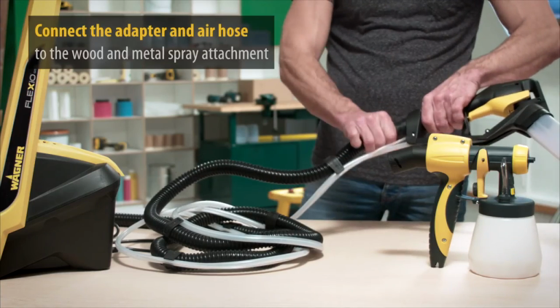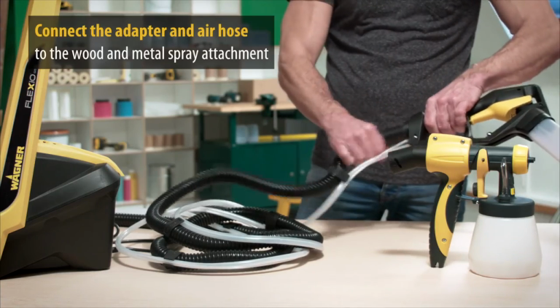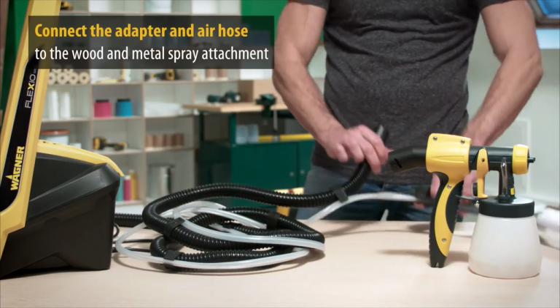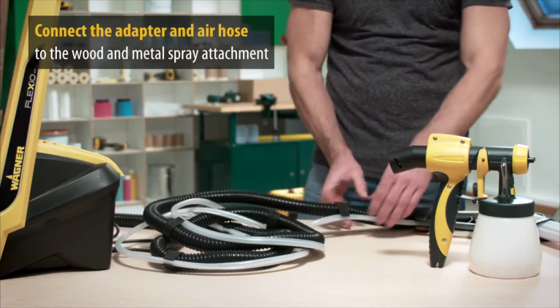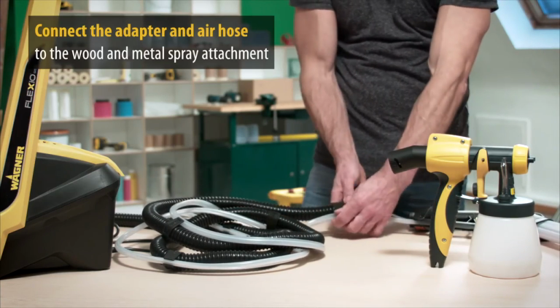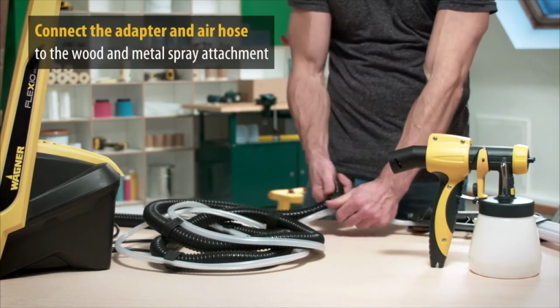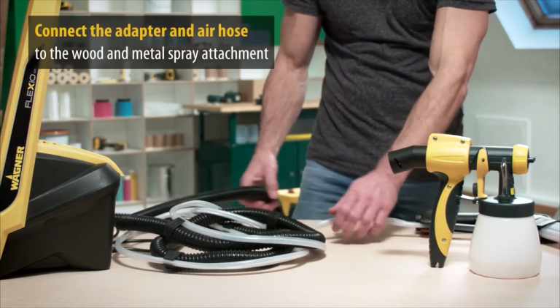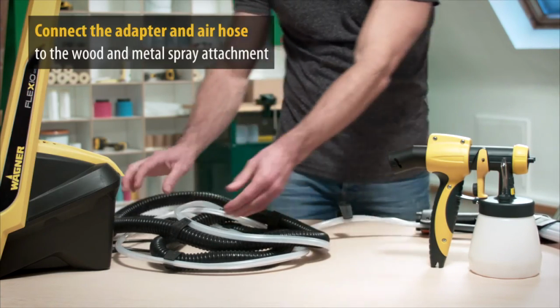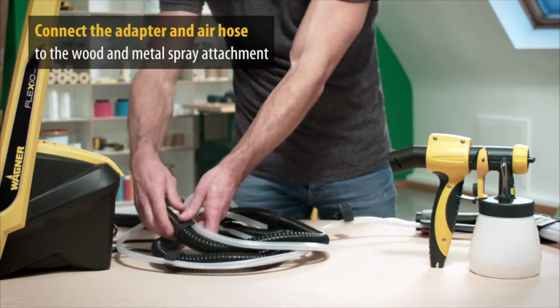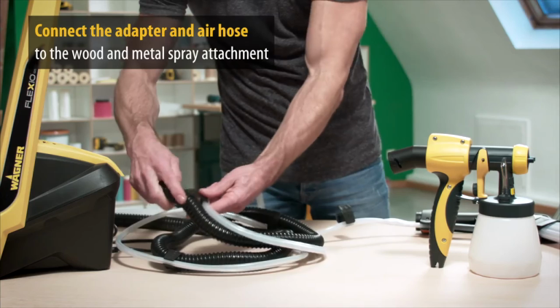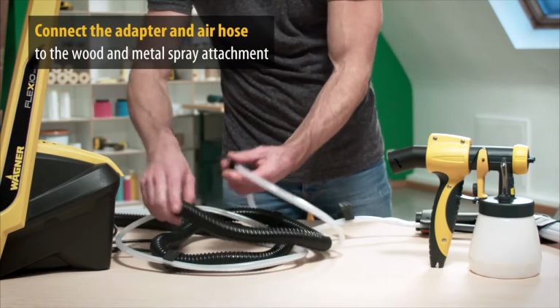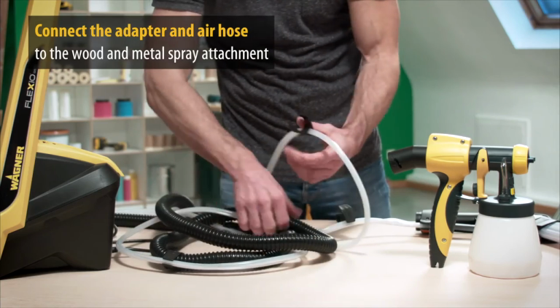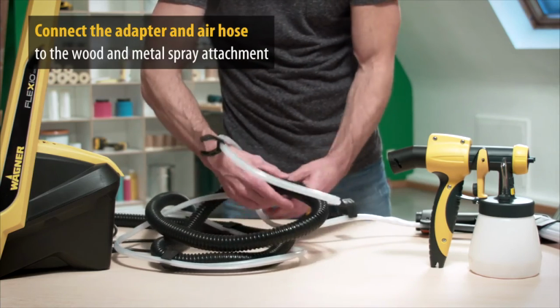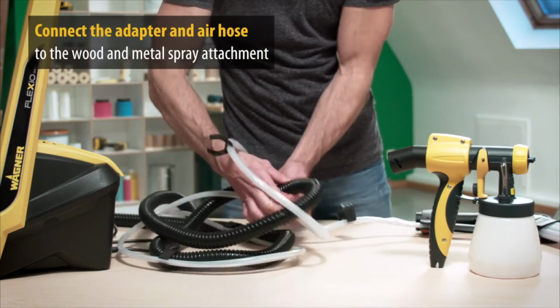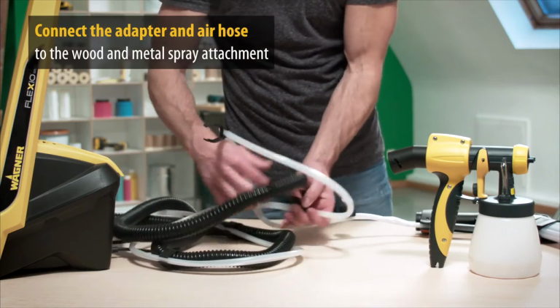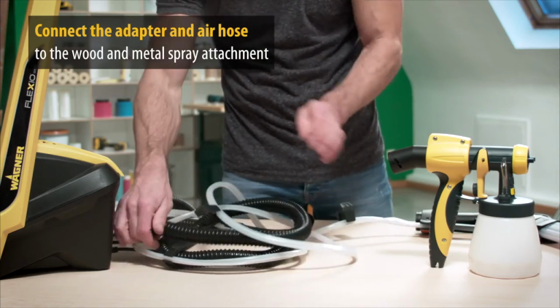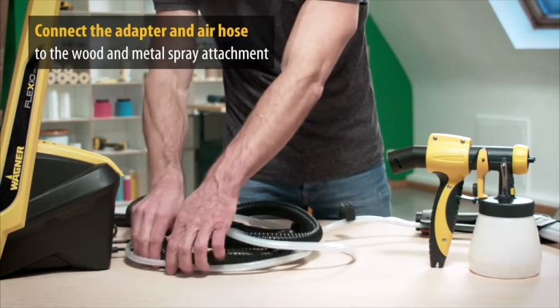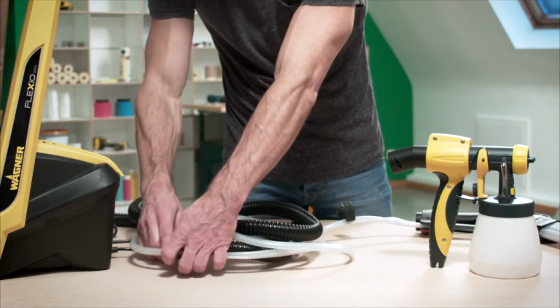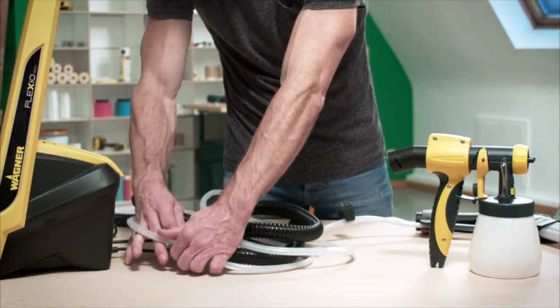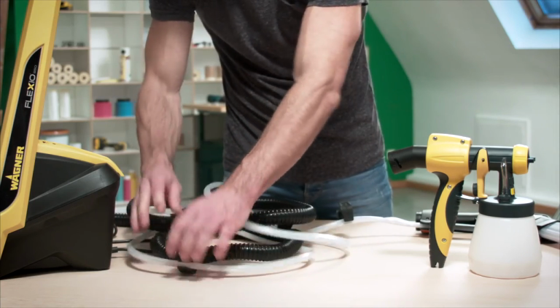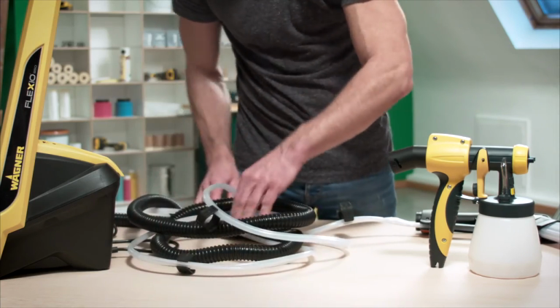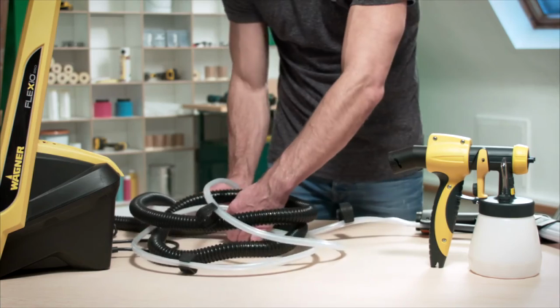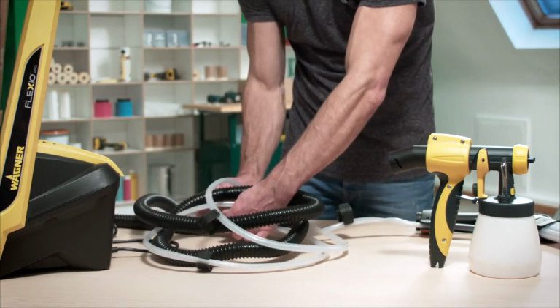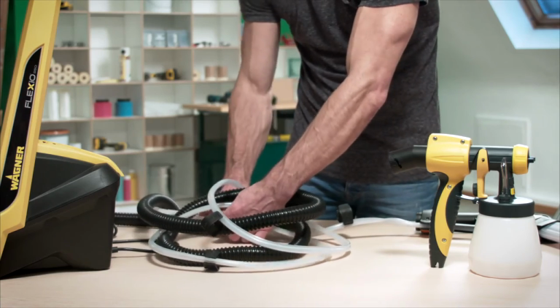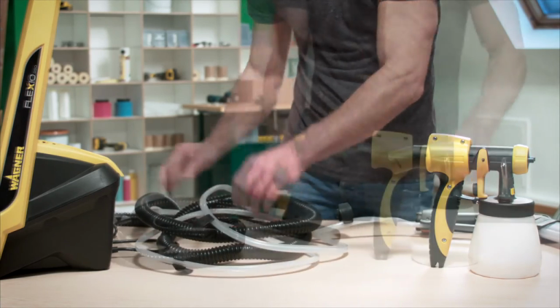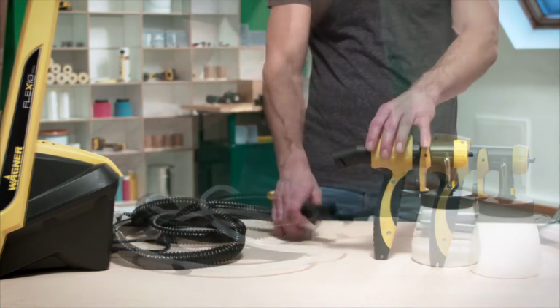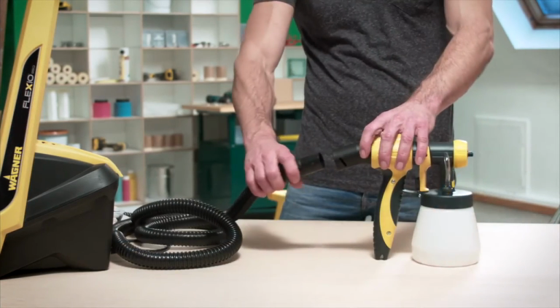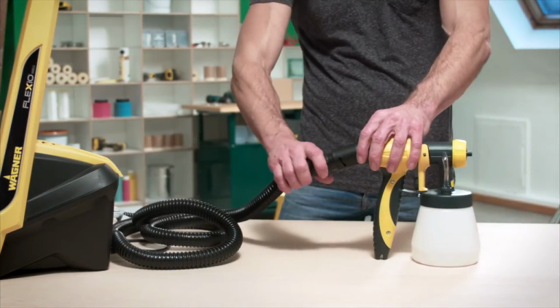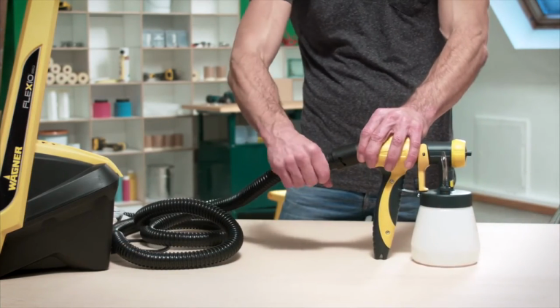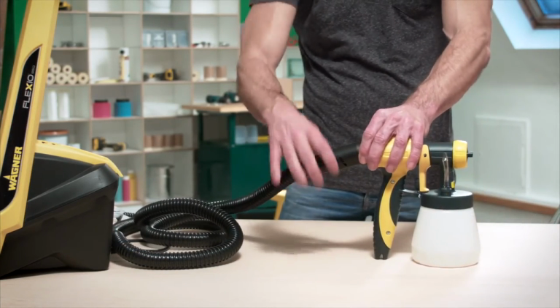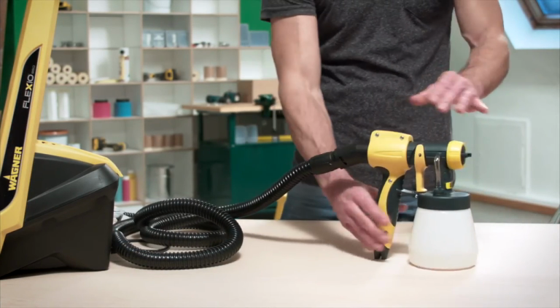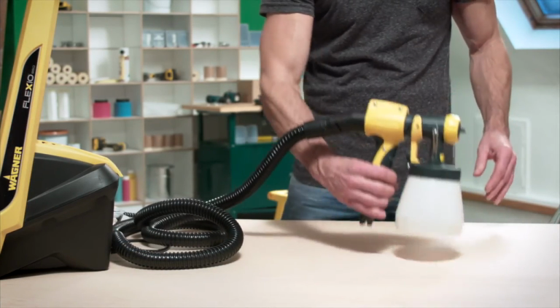Disconnect the control and fluid hose. For this, you only need the air hose. Connect this to the handle, adapter and trigger. All the steps shown here are also described in detail in the owner's manual.